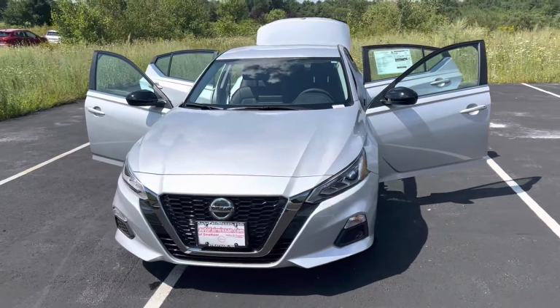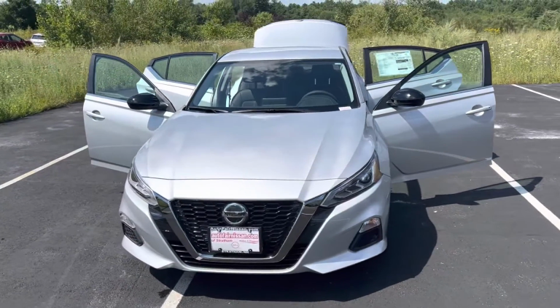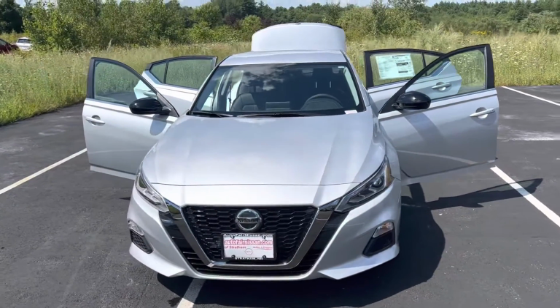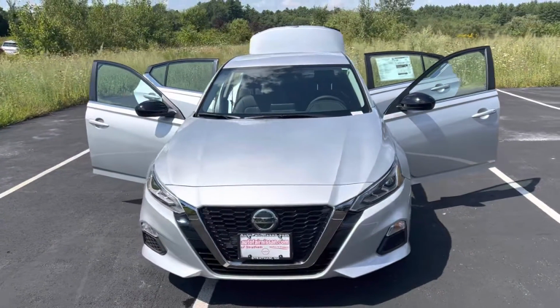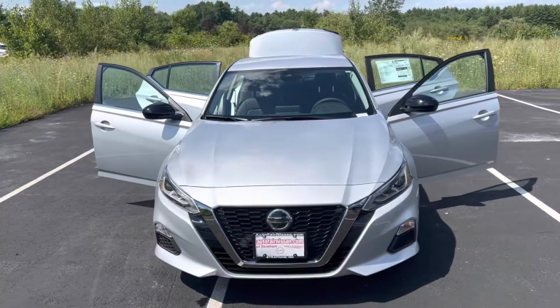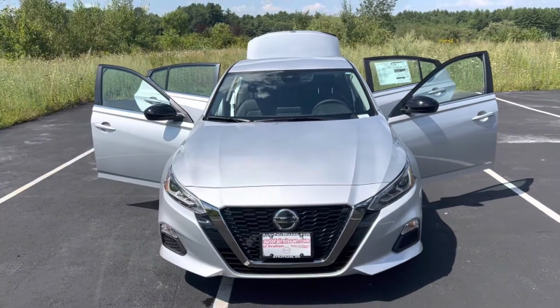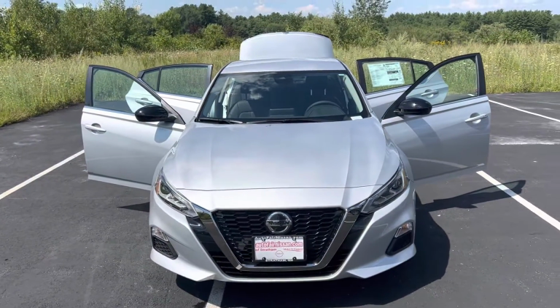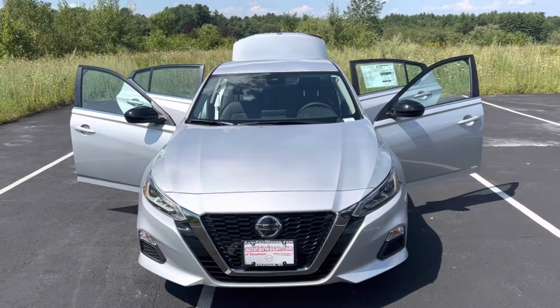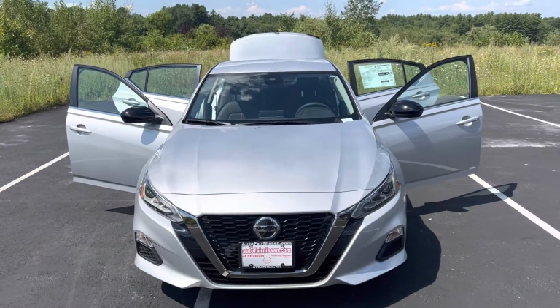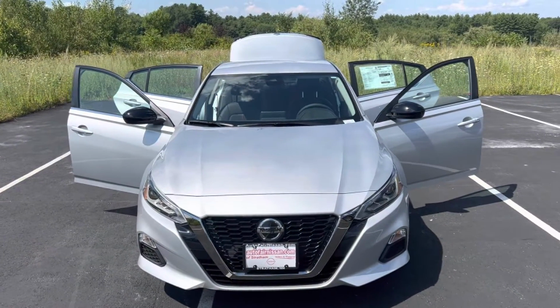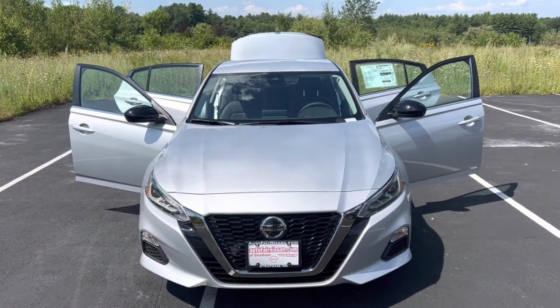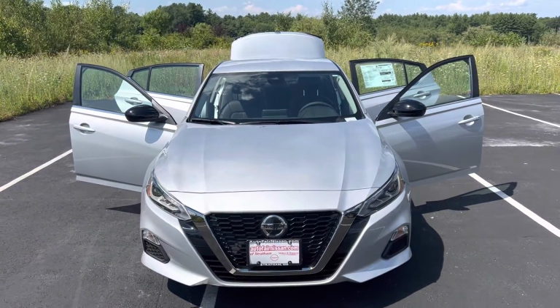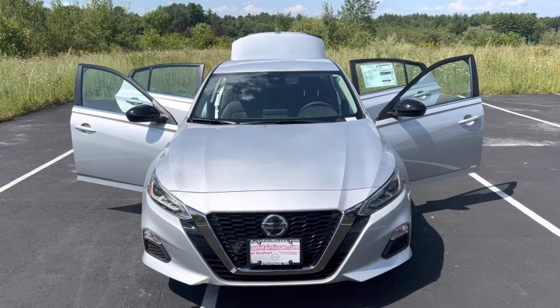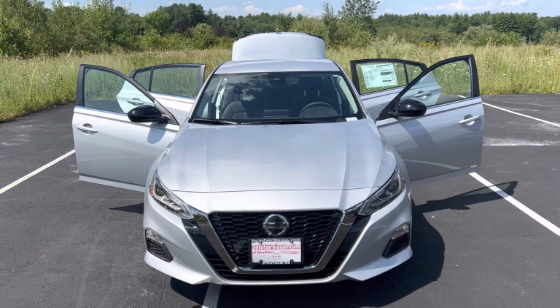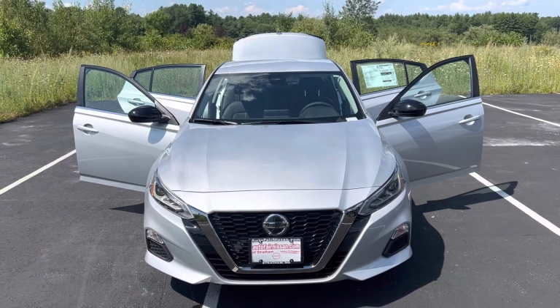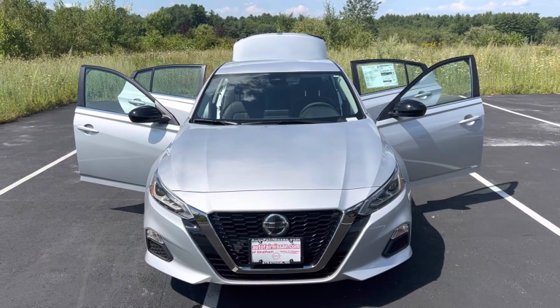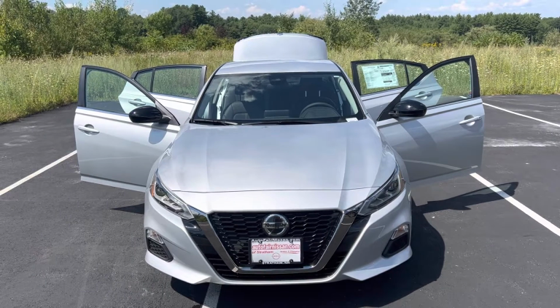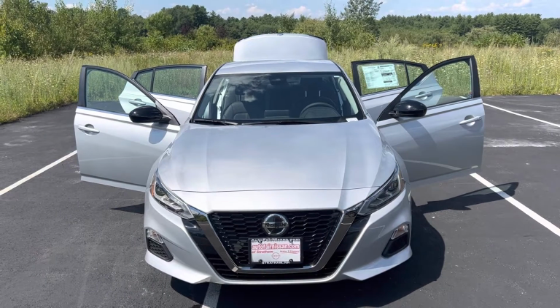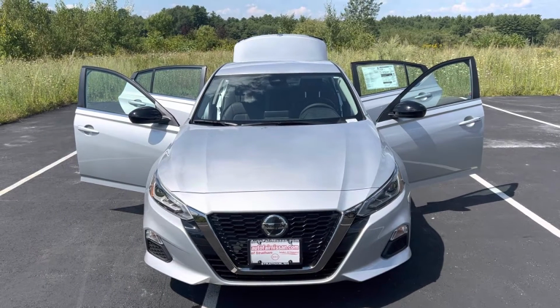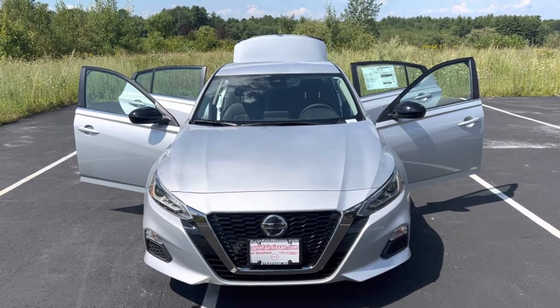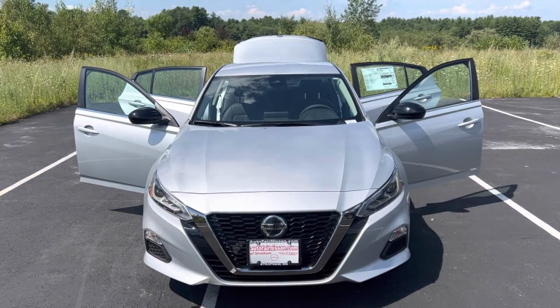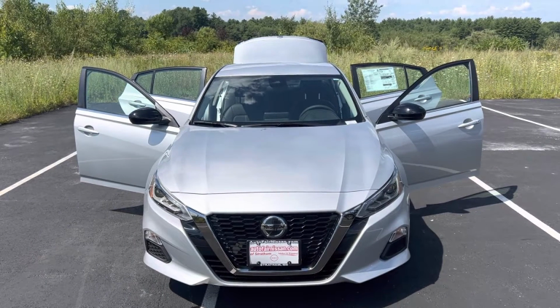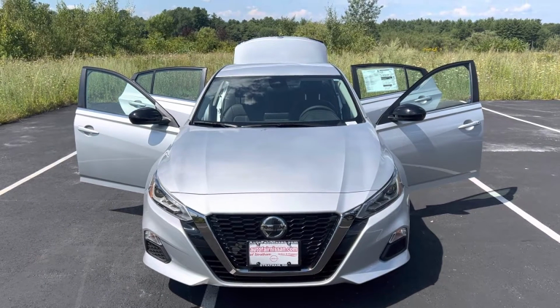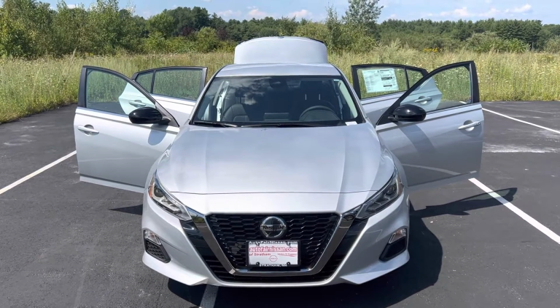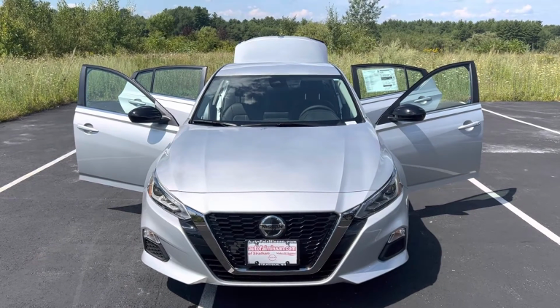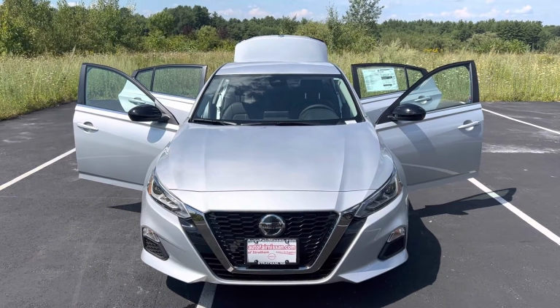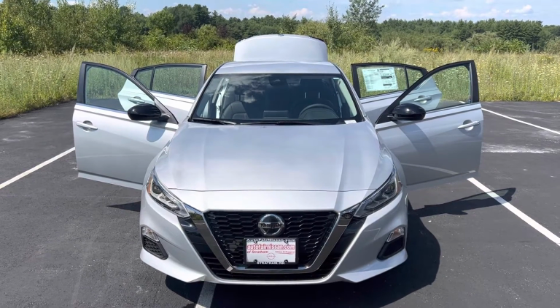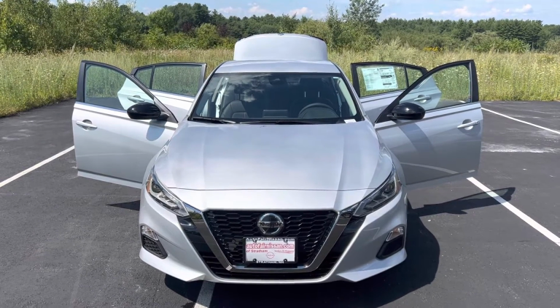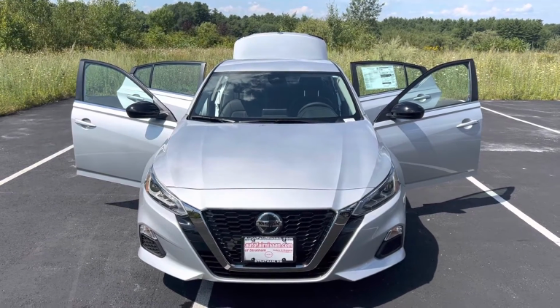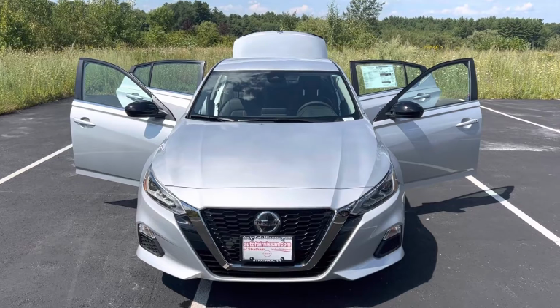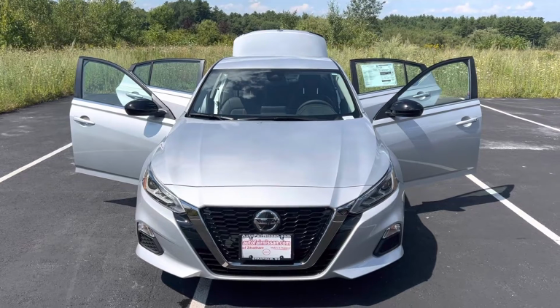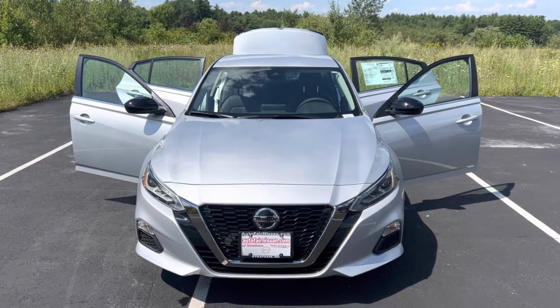I opened up the doors and the trunk, so we can take a look at the car while it's opened up, and then I'll get you inside so you can see the fit and finish of the vehicle.